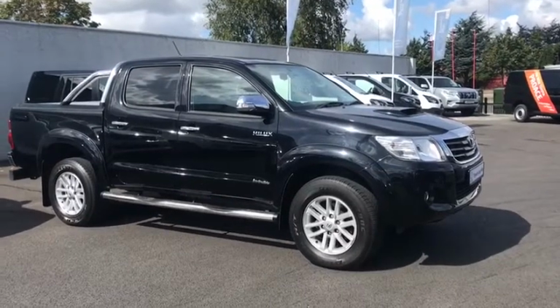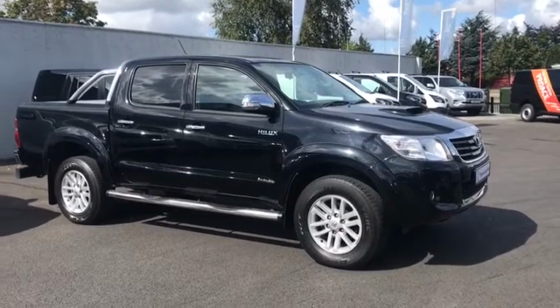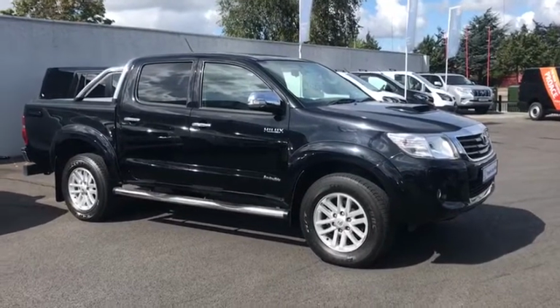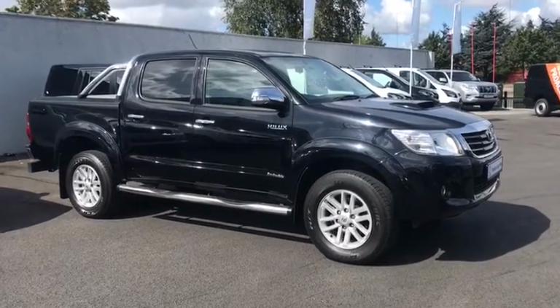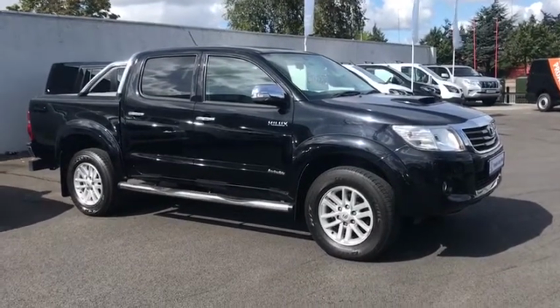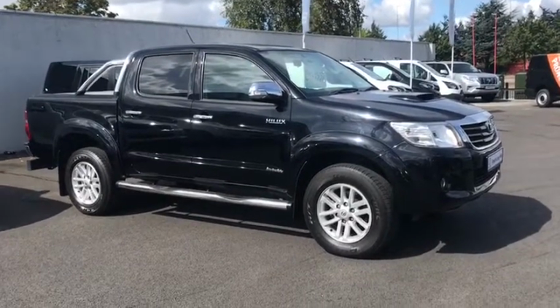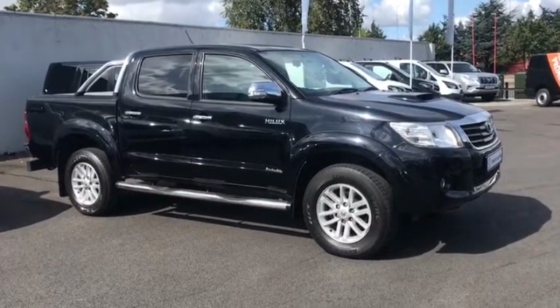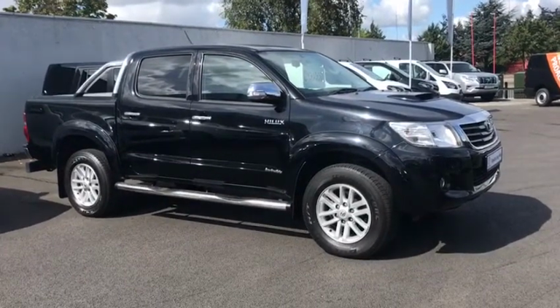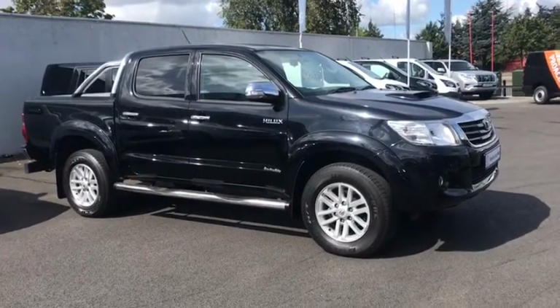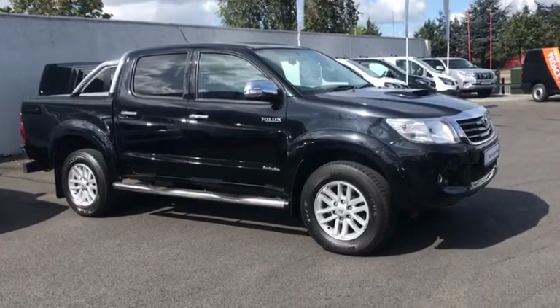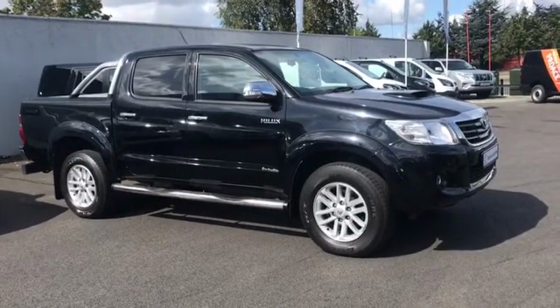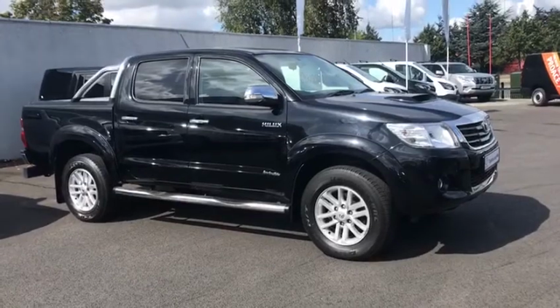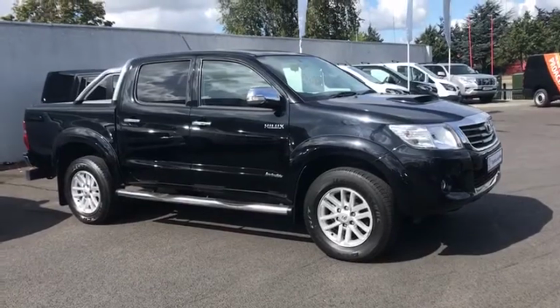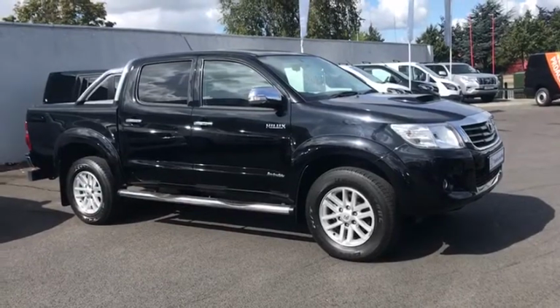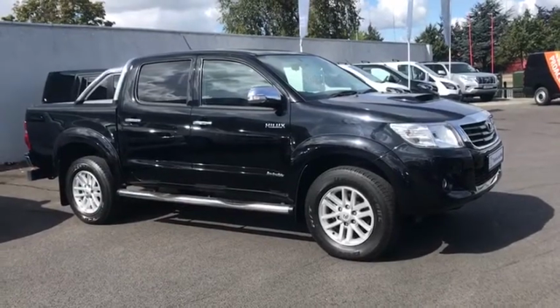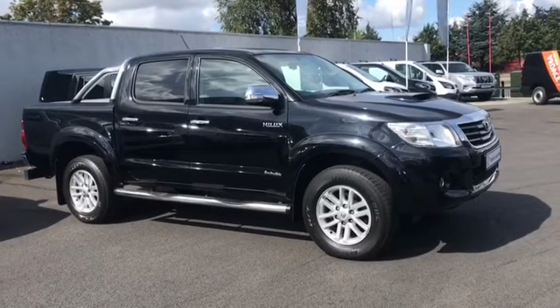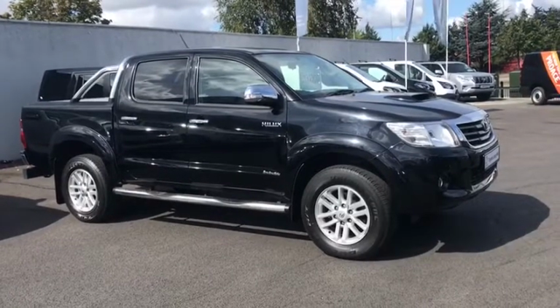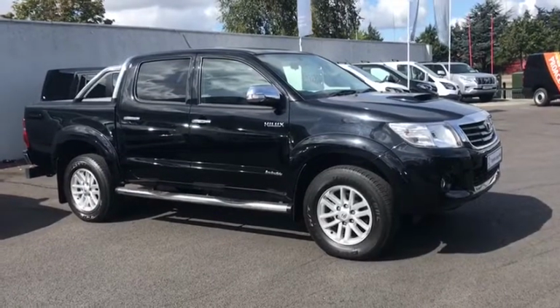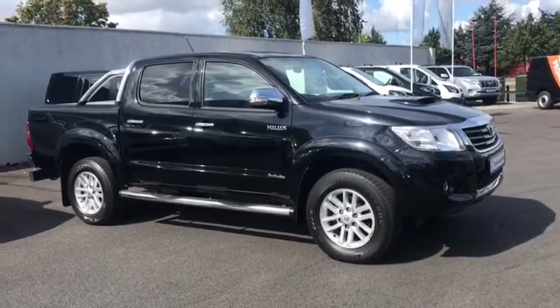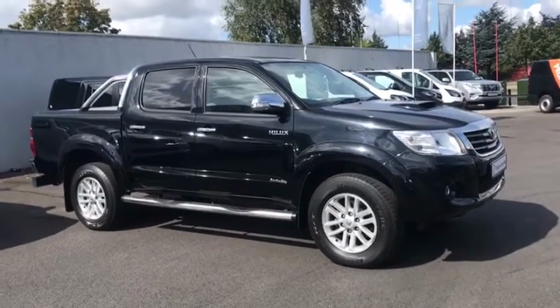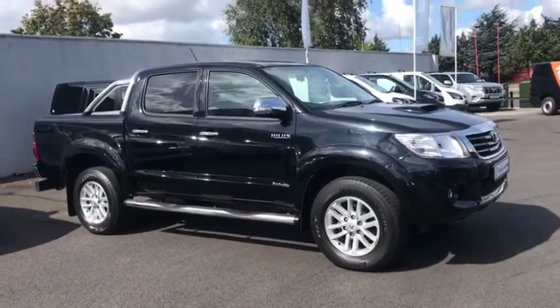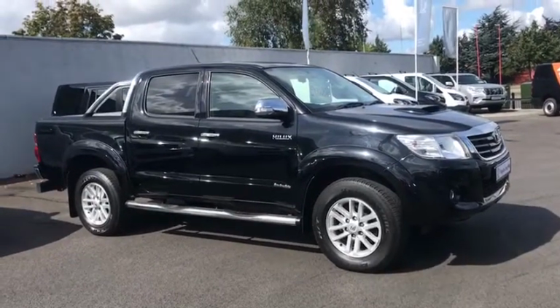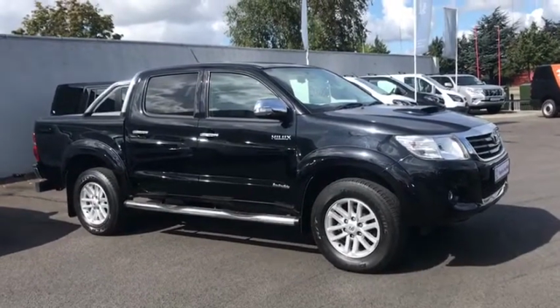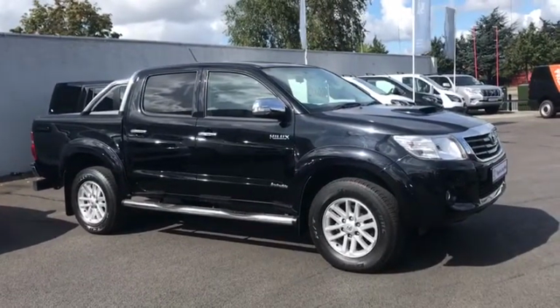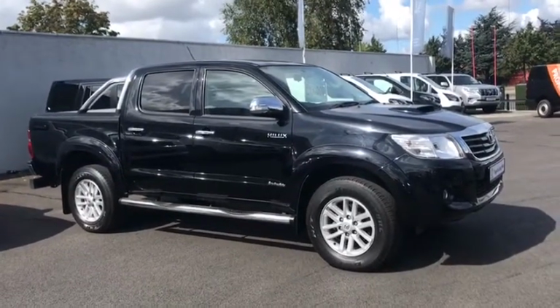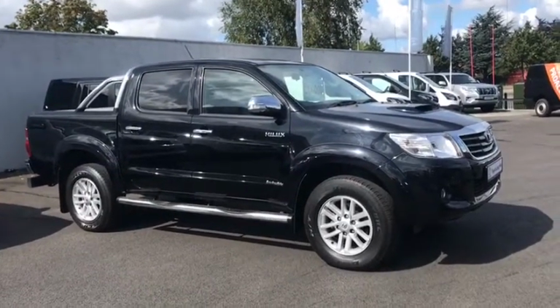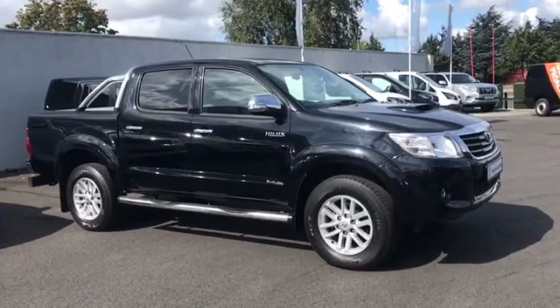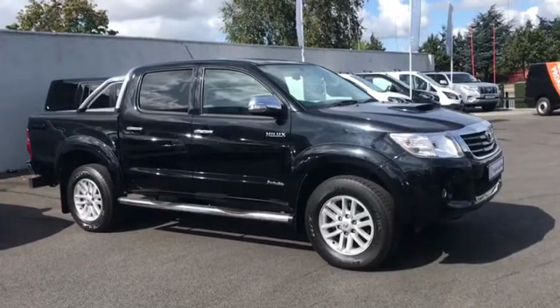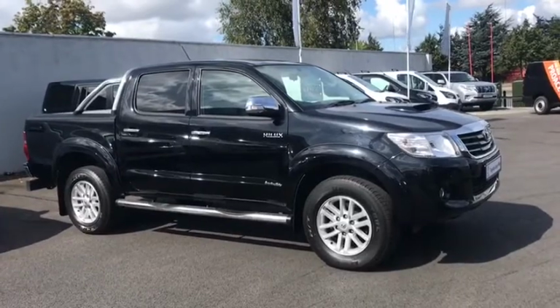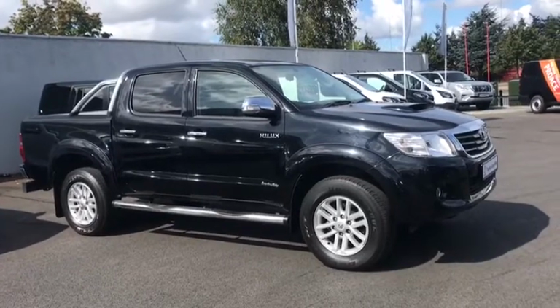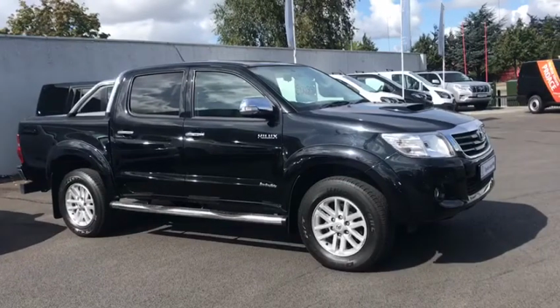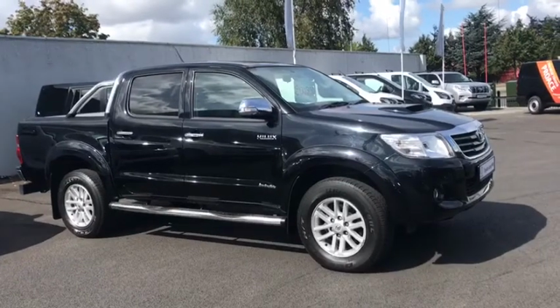Hello, here we have a 2015 Toyota Hilux. This is a 3.0-litre diesel Invincible model. Lovely spec, really well finished, lots of little extras on it as well.